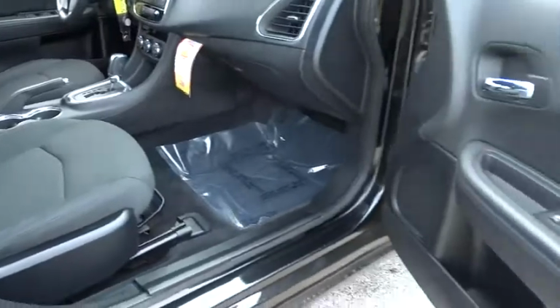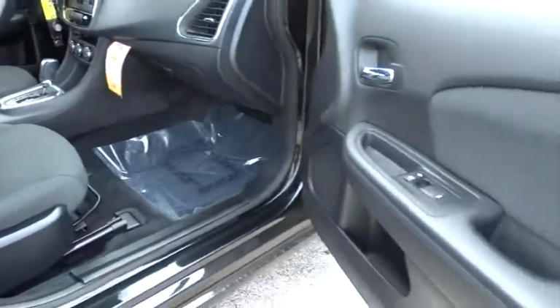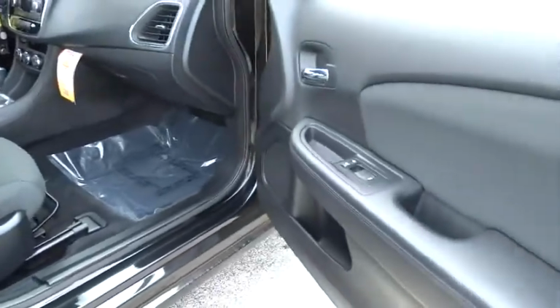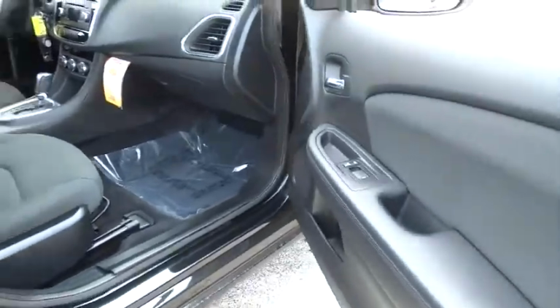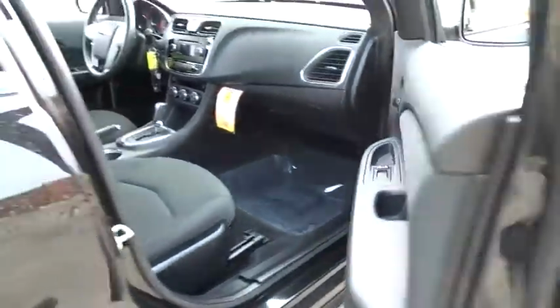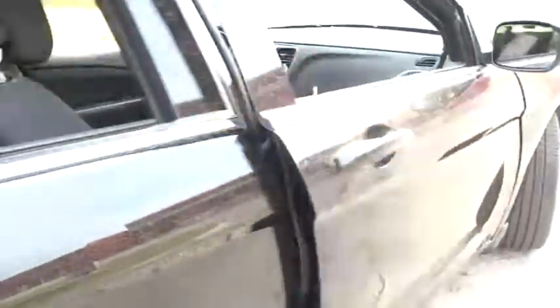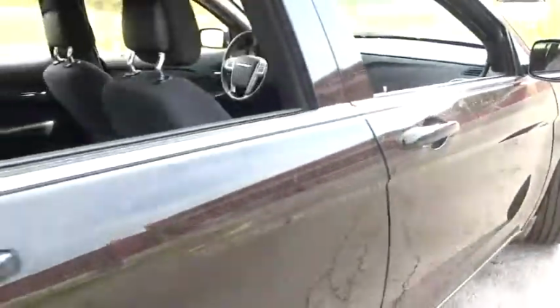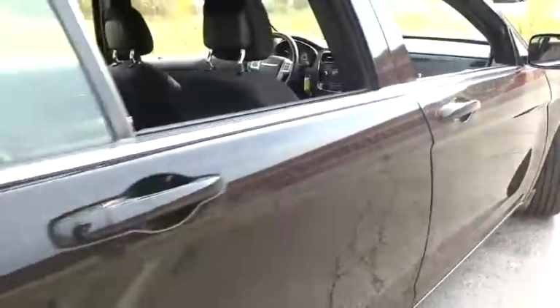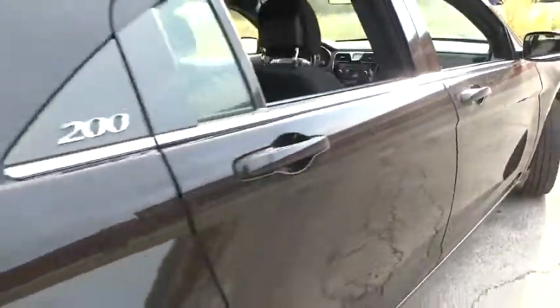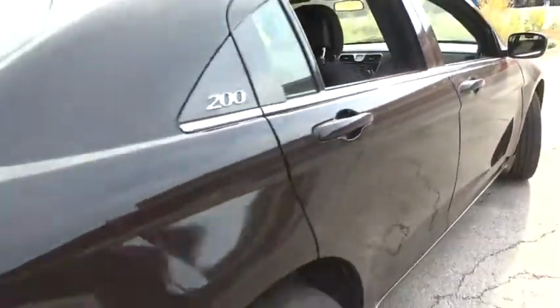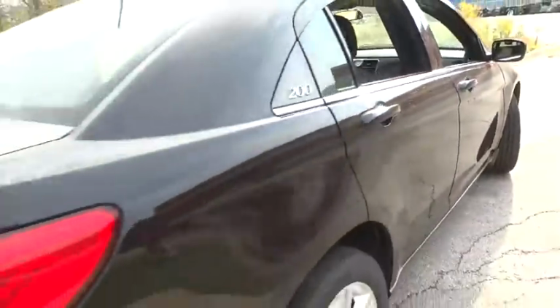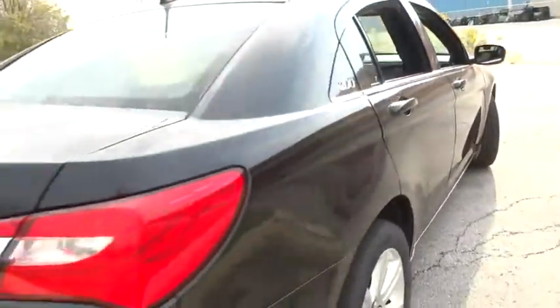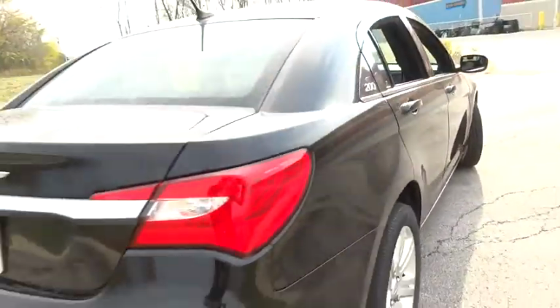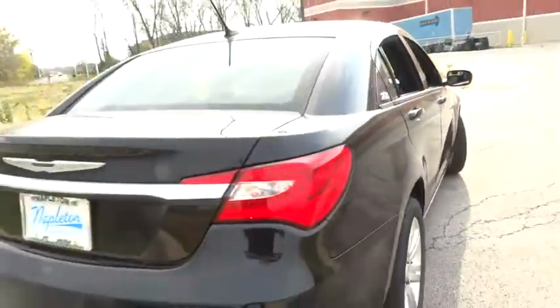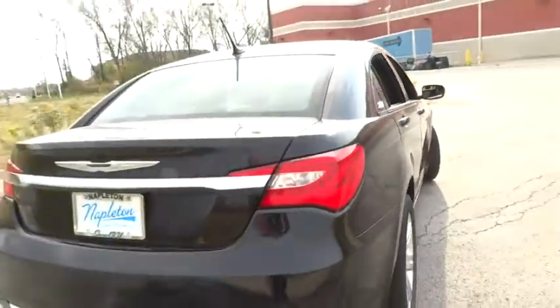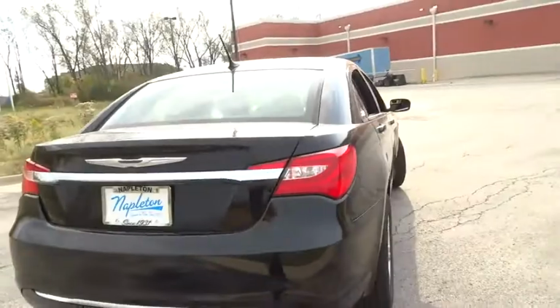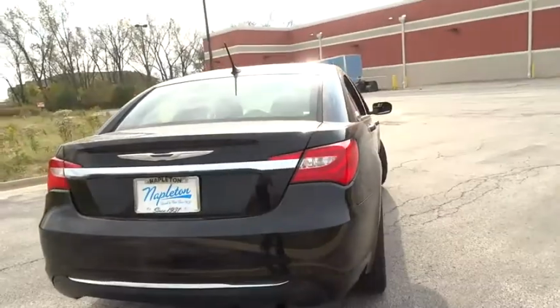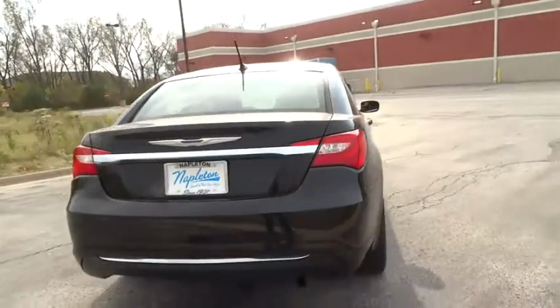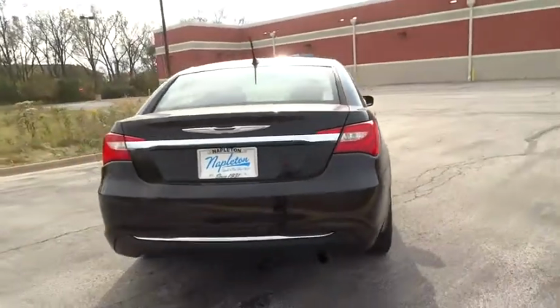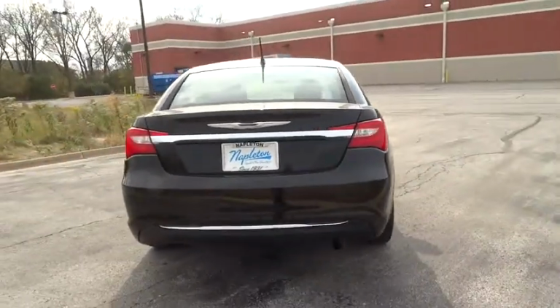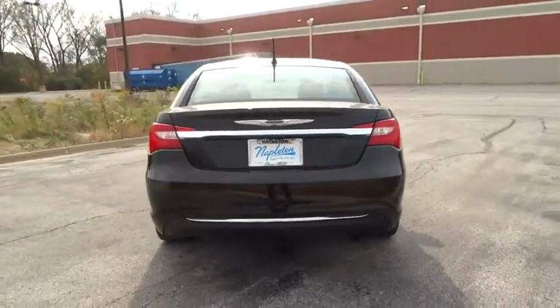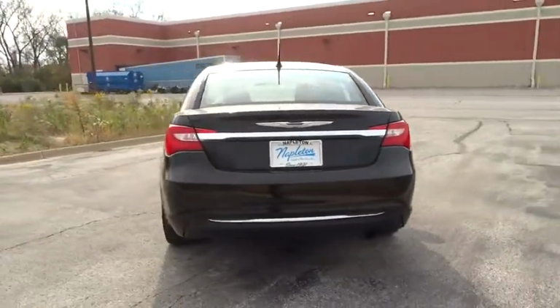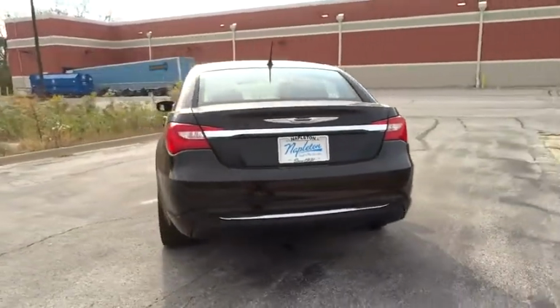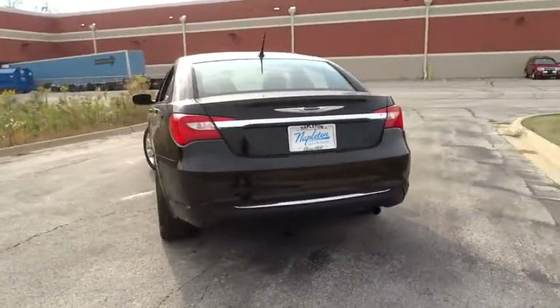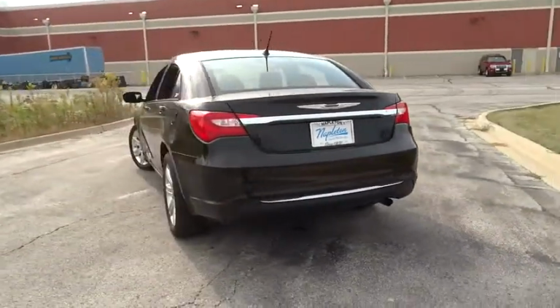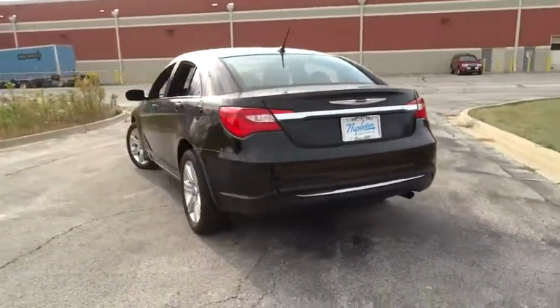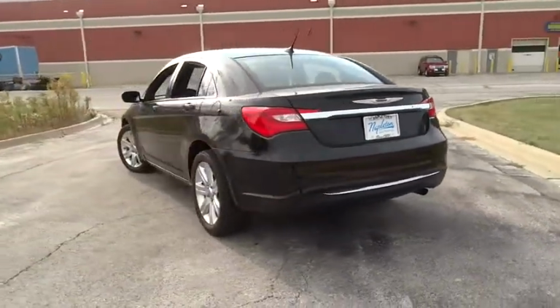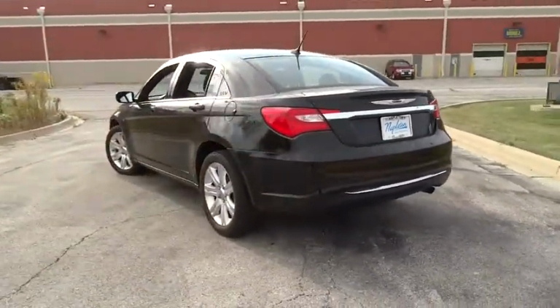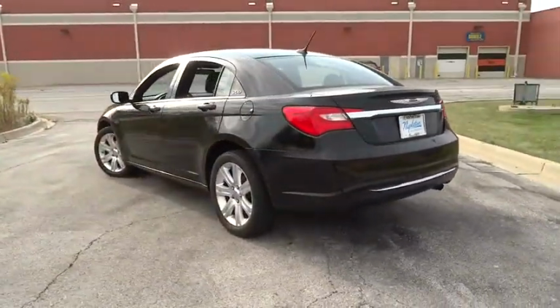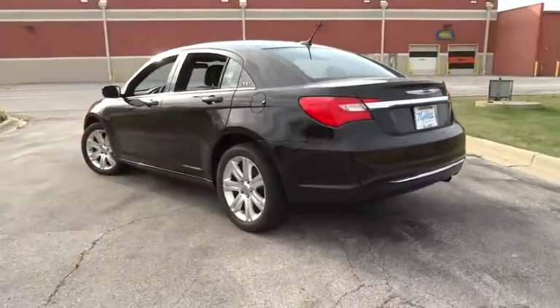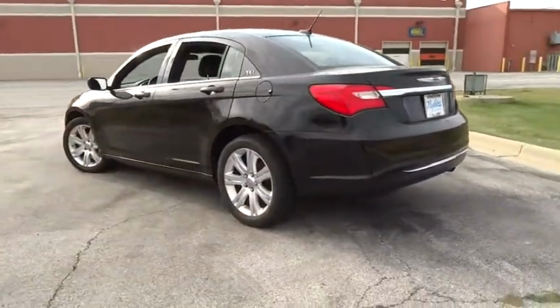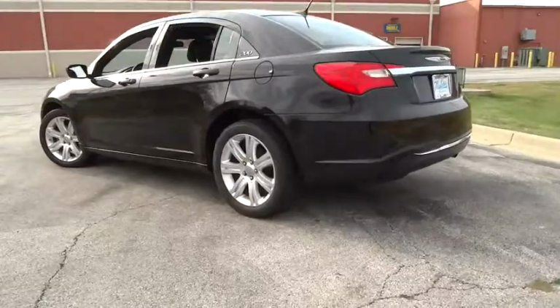Traction control, dual airbags, Bluetooth, air conditioning front, power steering, four-wheel disc brakes, center armrest, universal garage door opener.